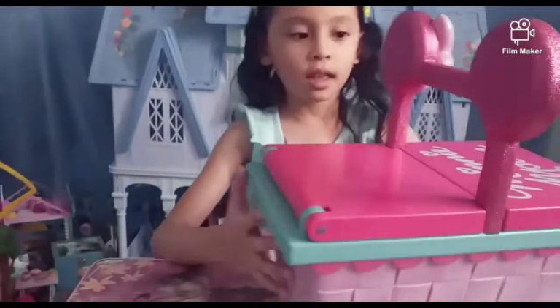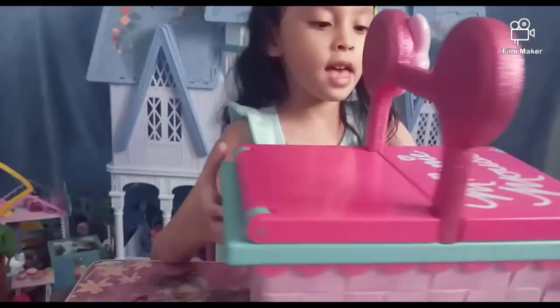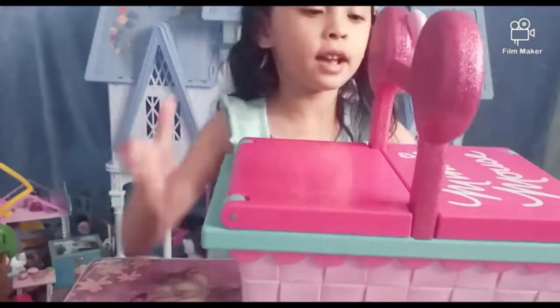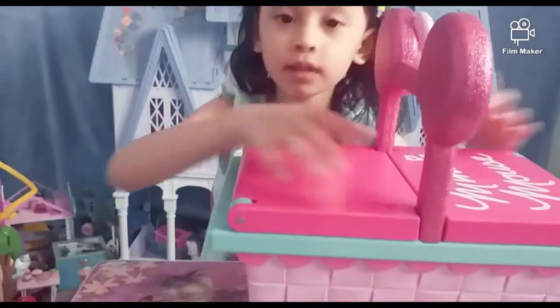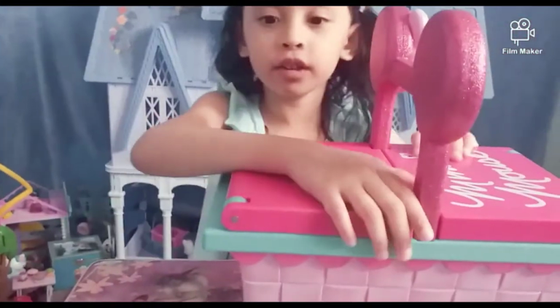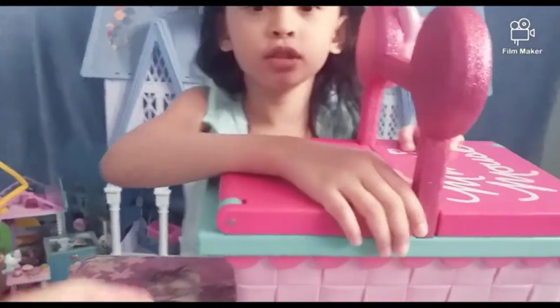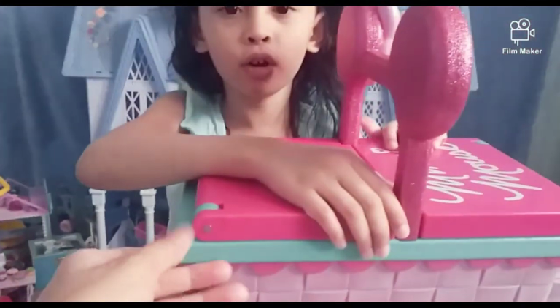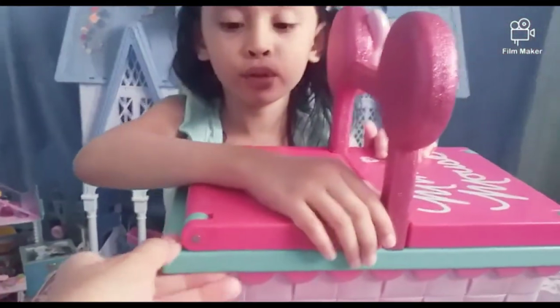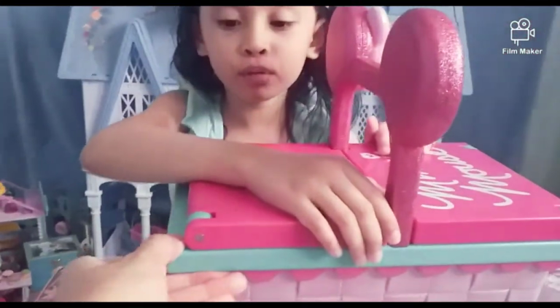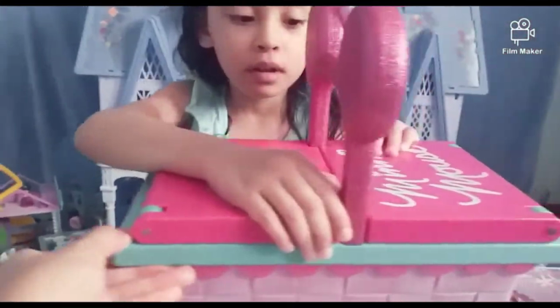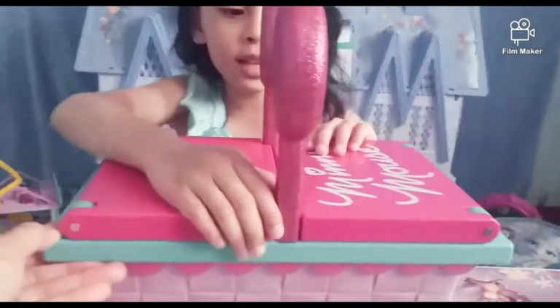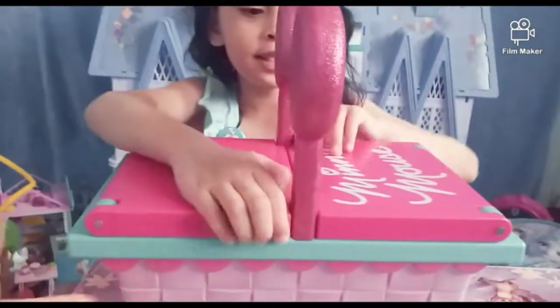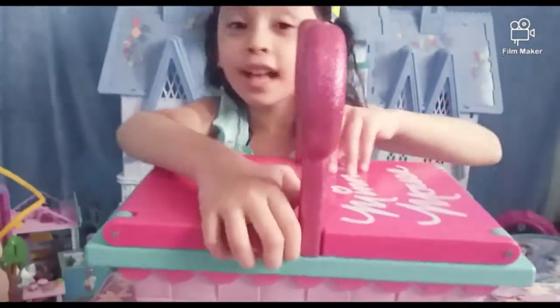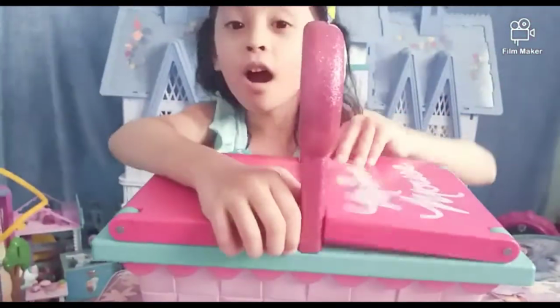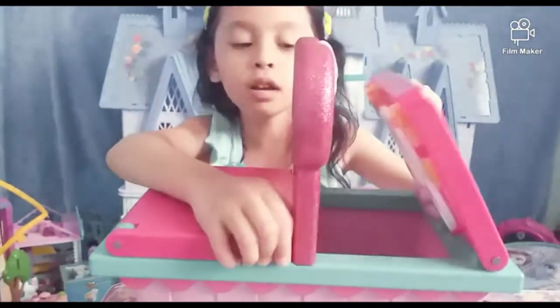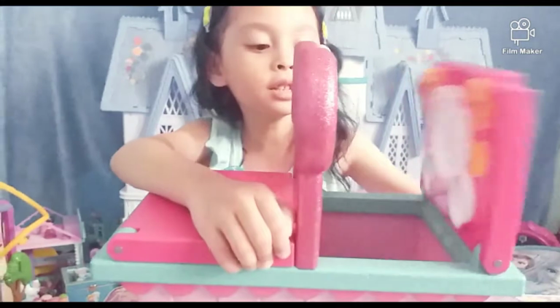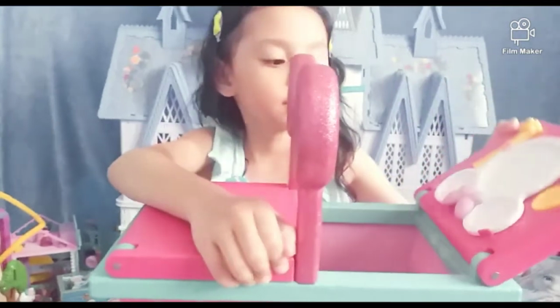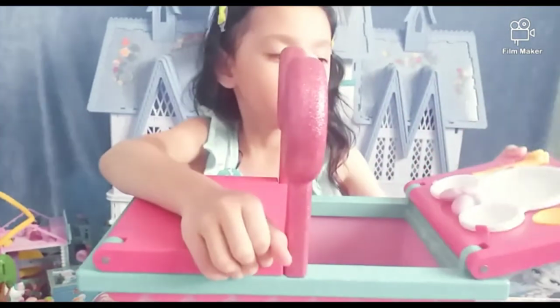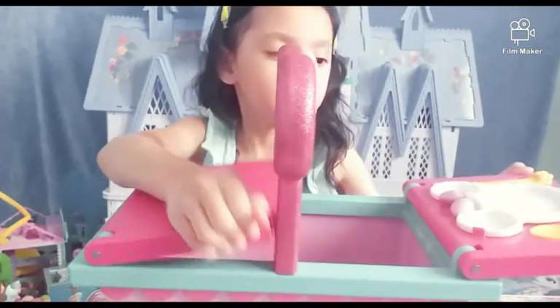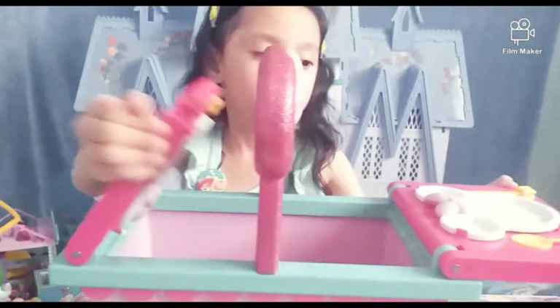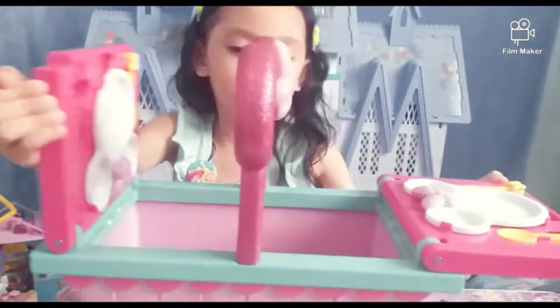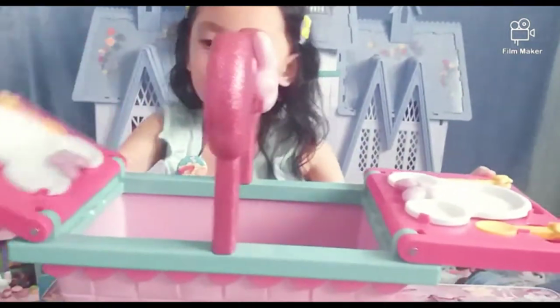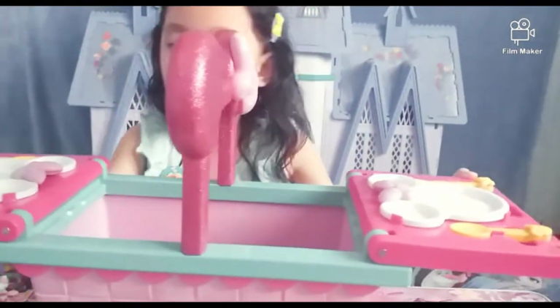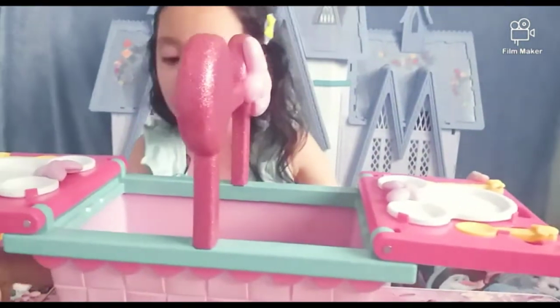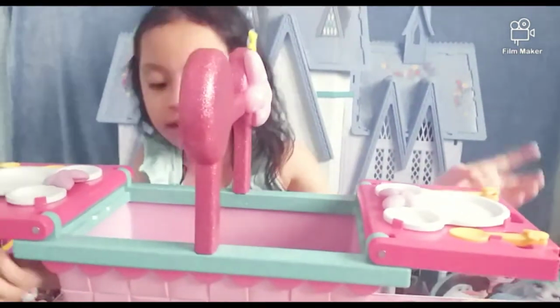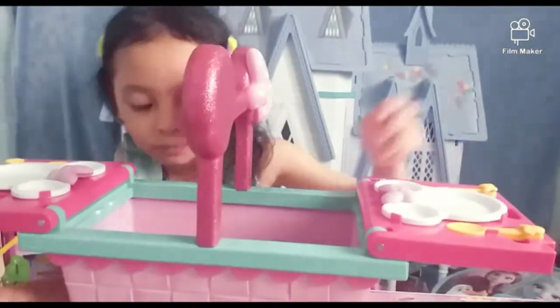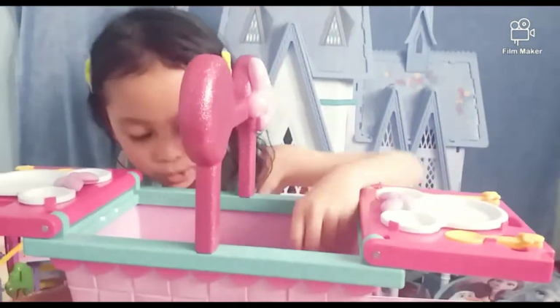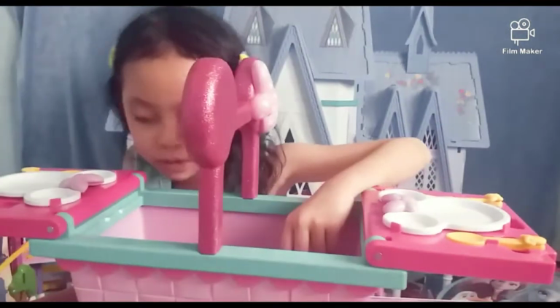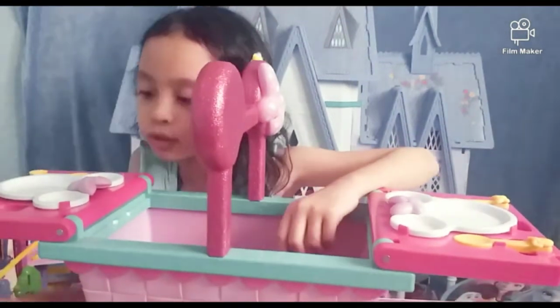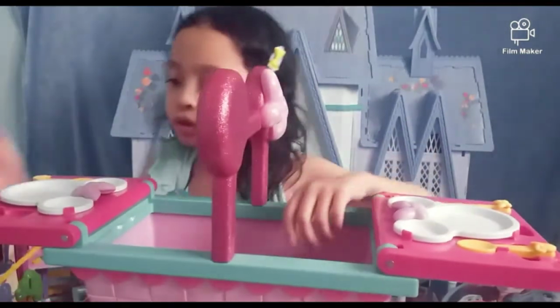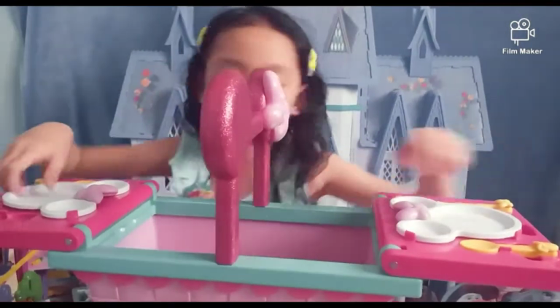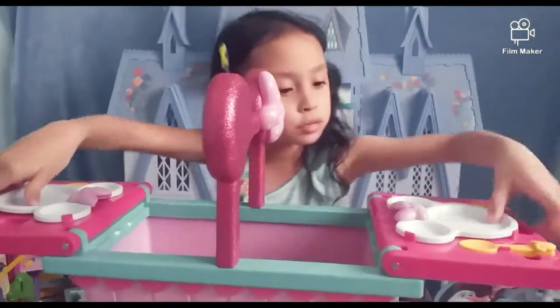And we're going to show you in time. Ta-da! First, we're going to show you.